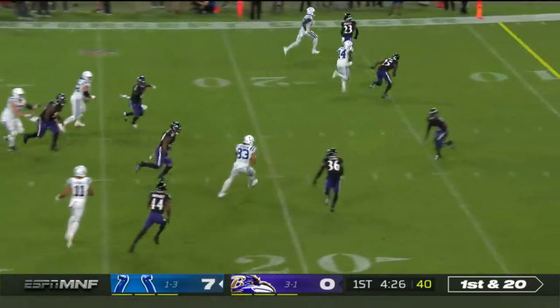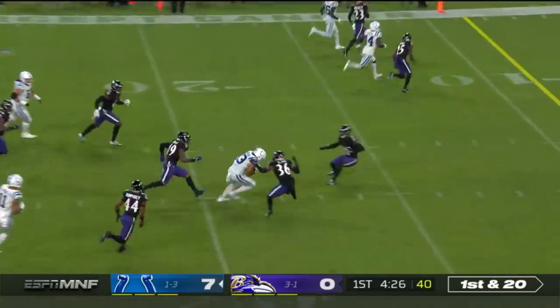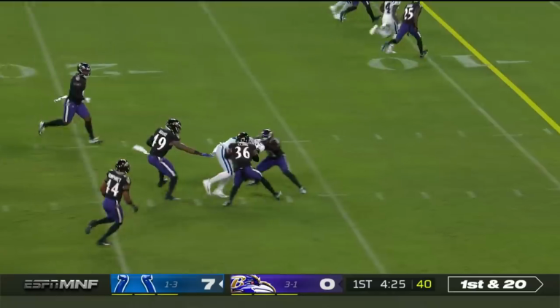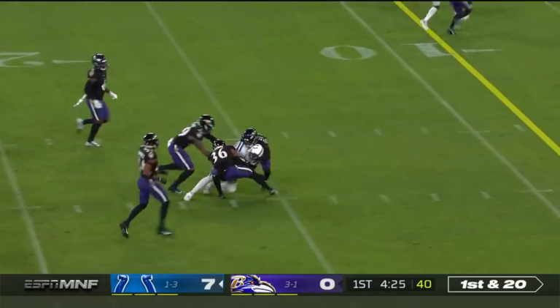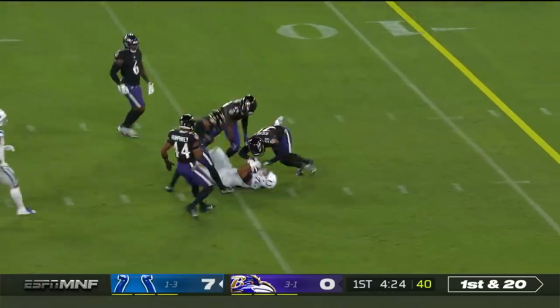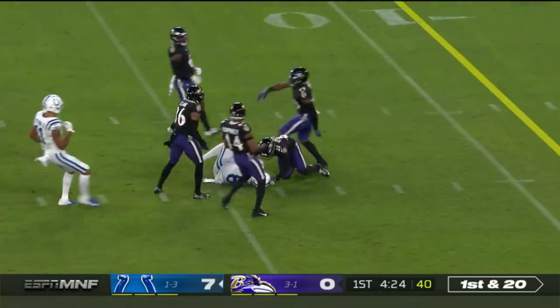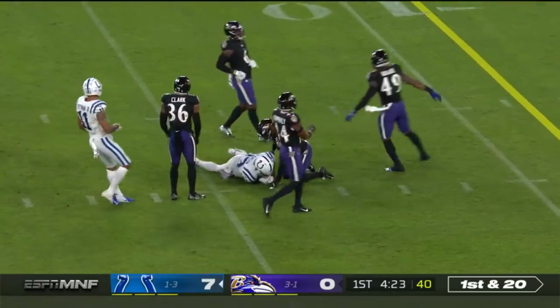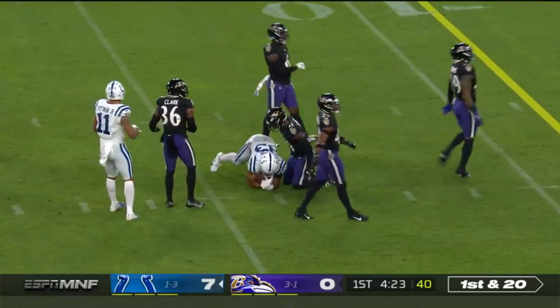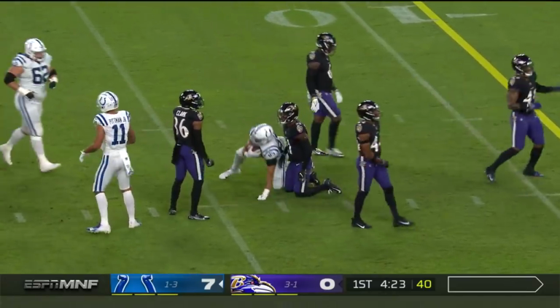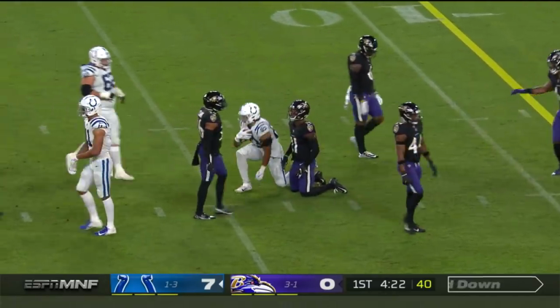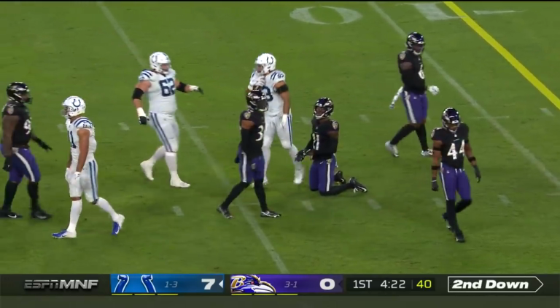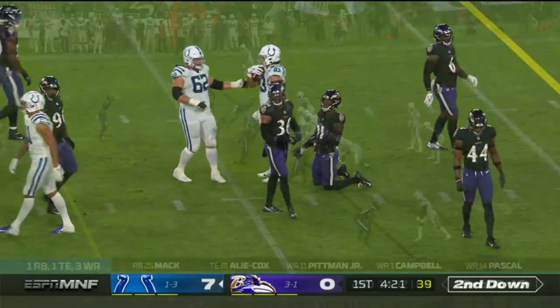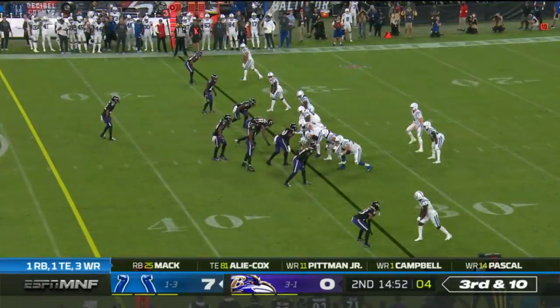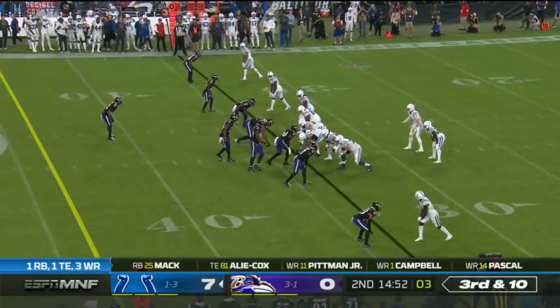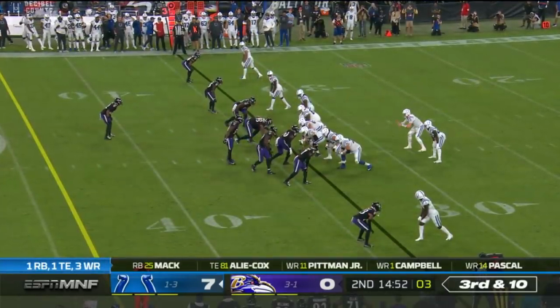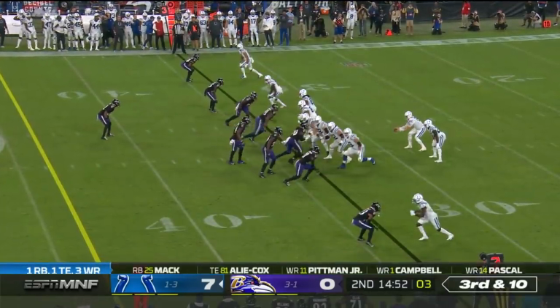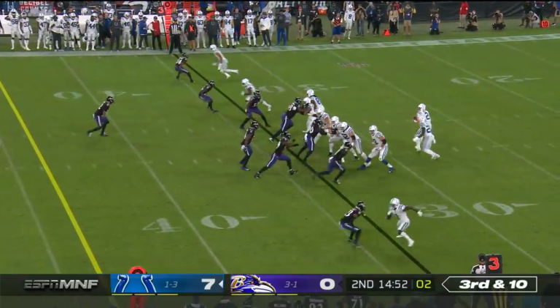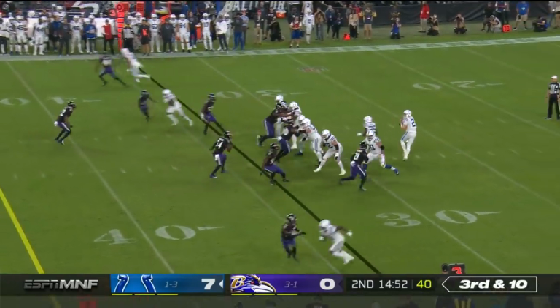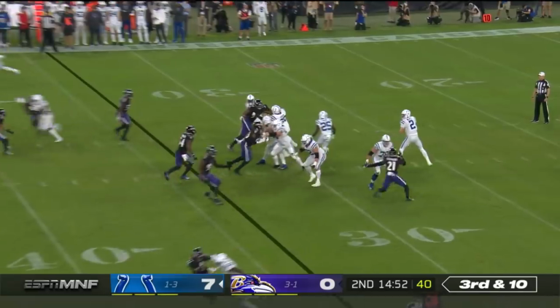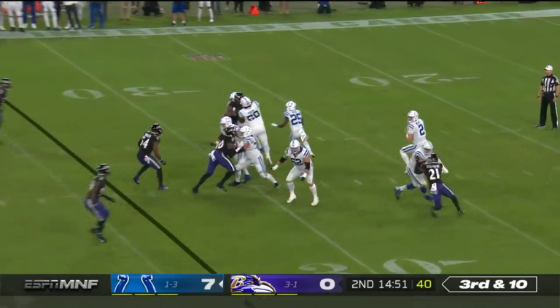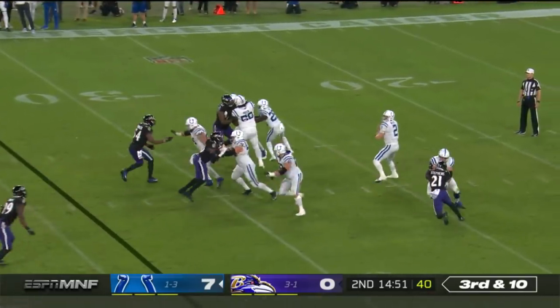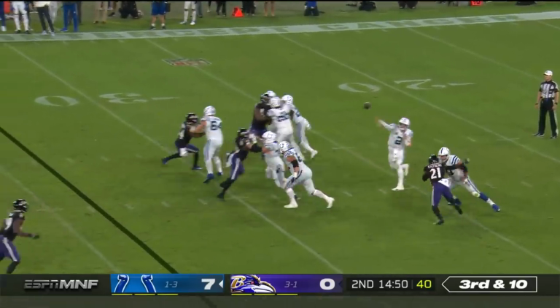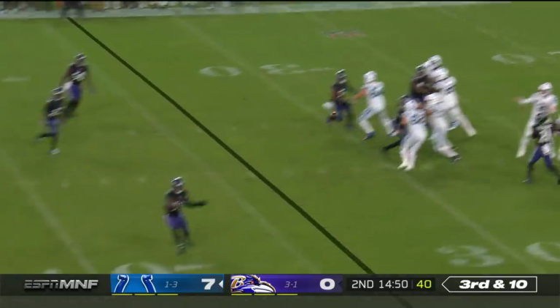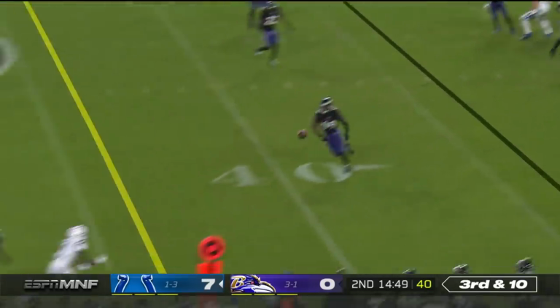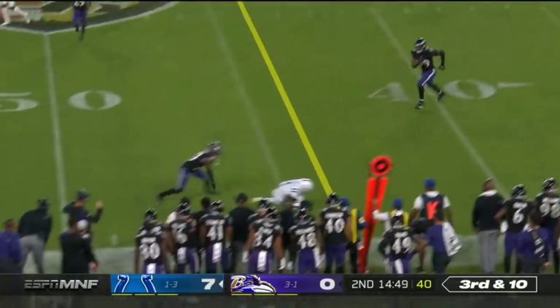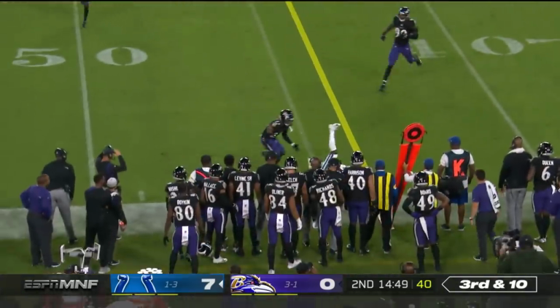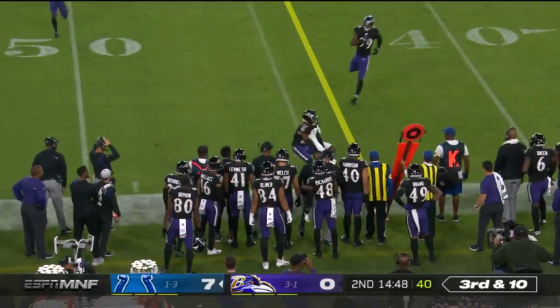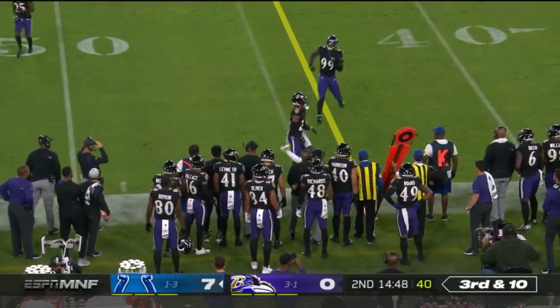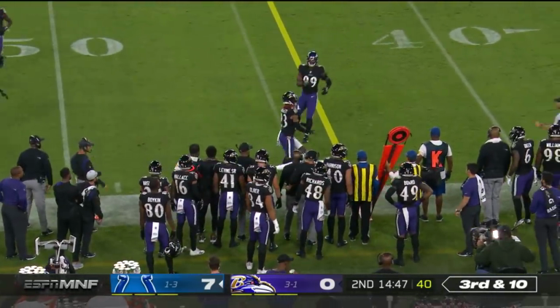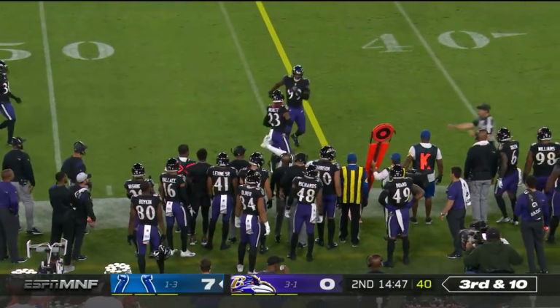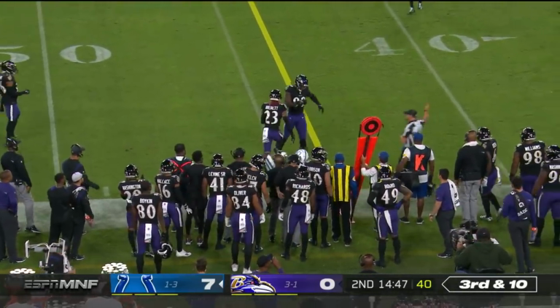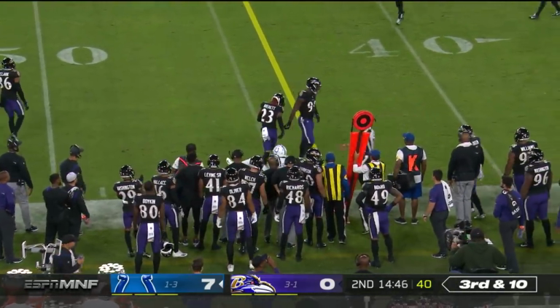Wentz zips it across the middle — it's complete, Kylan Granson. Use your snap cut to your advantage. Watch for 99 in black. Wentz will get rid of it and able to complete.